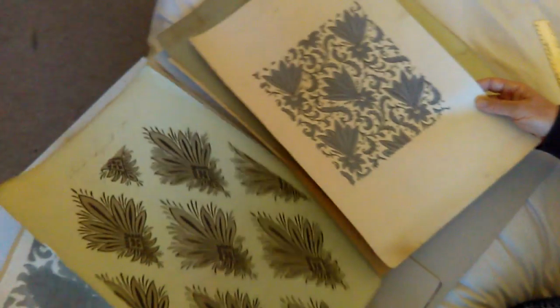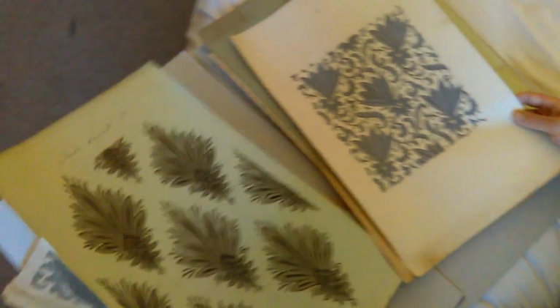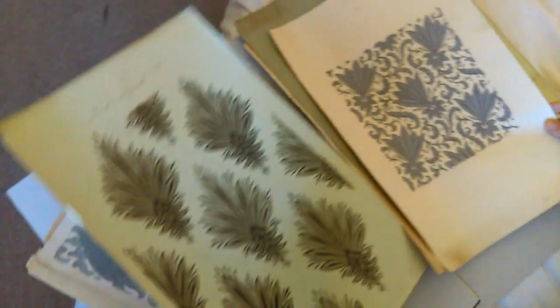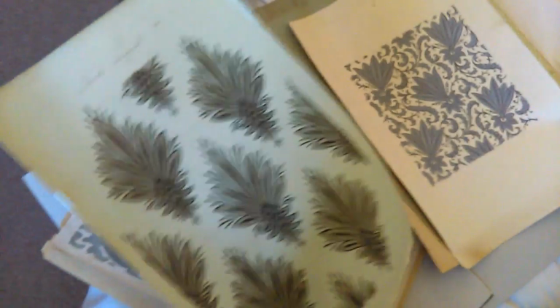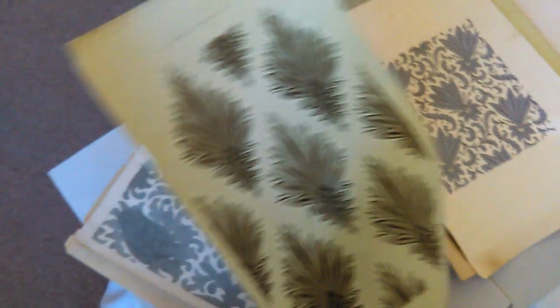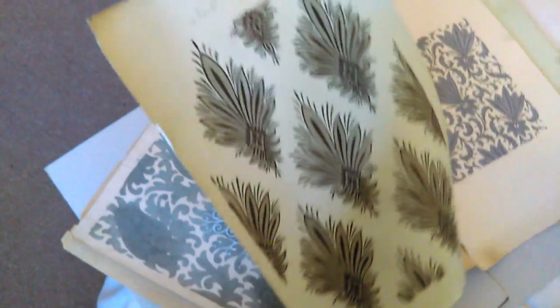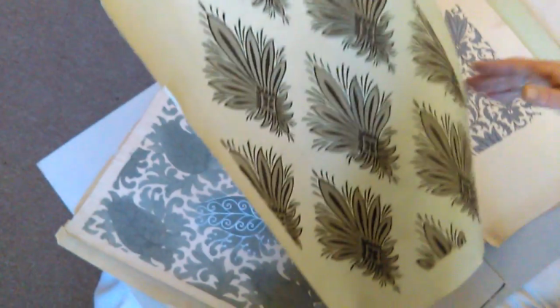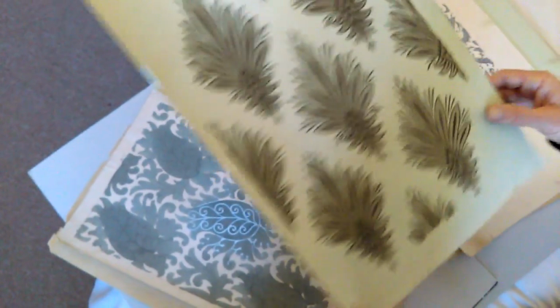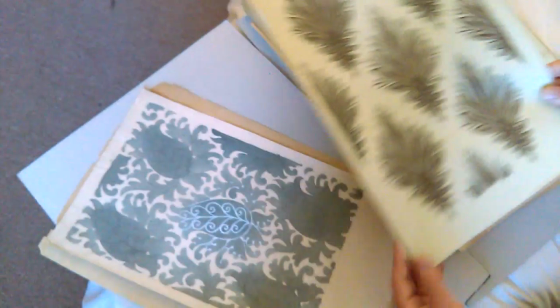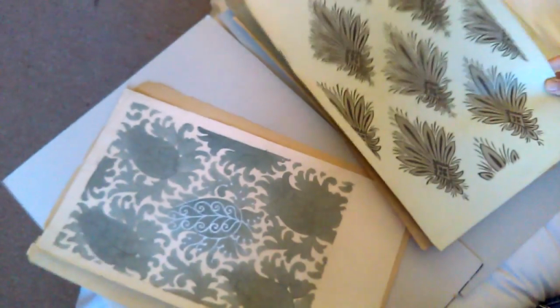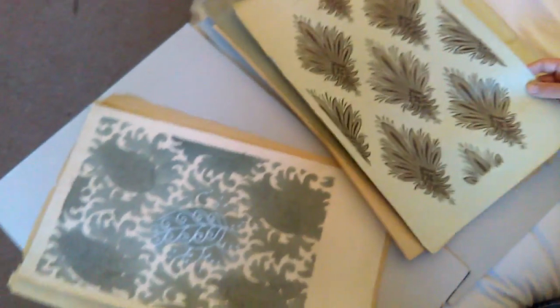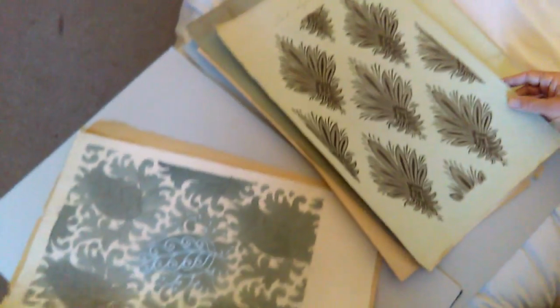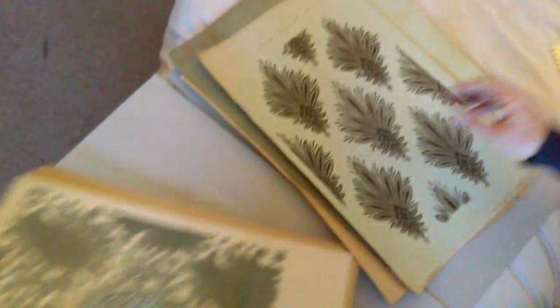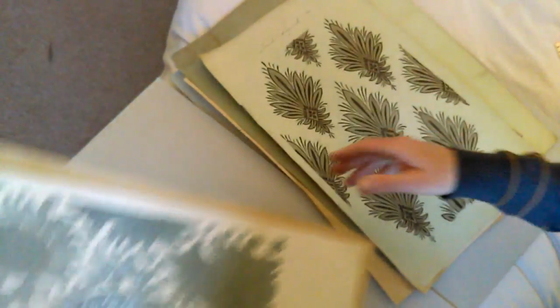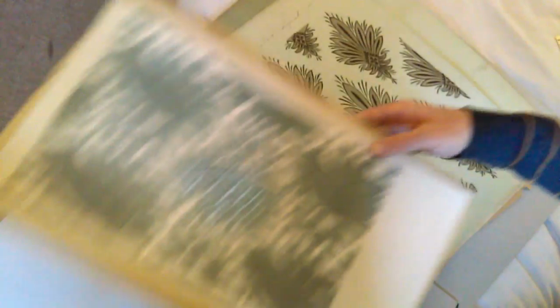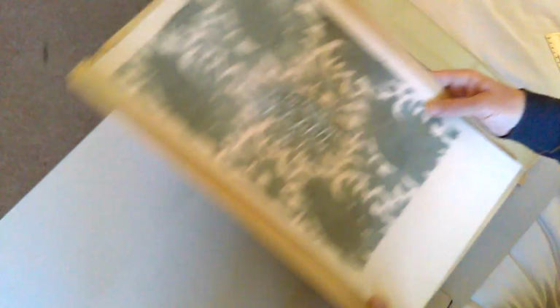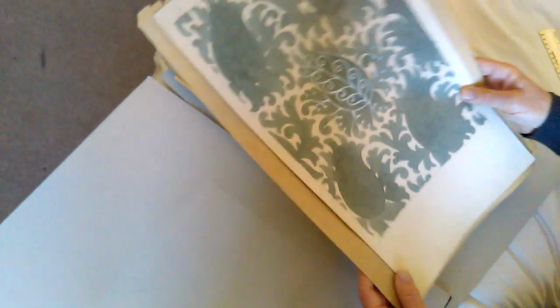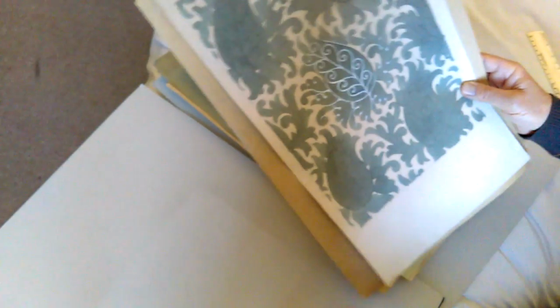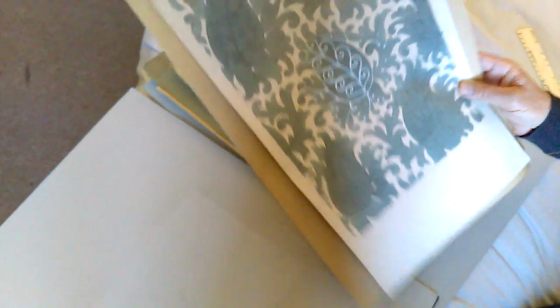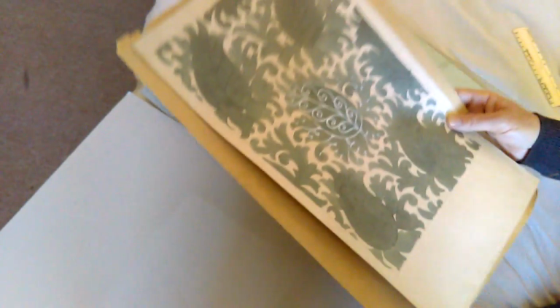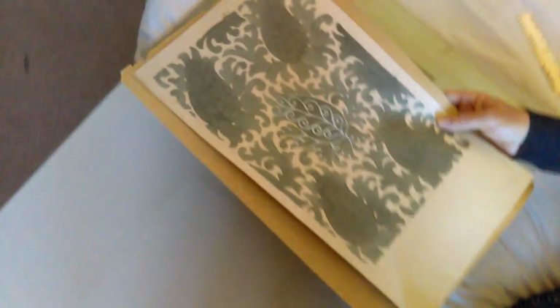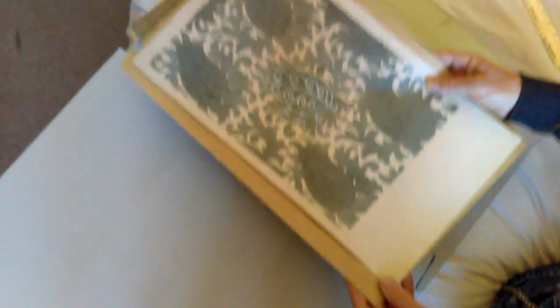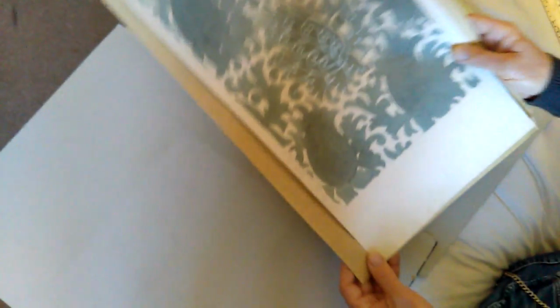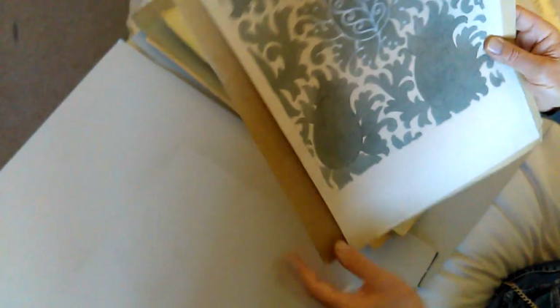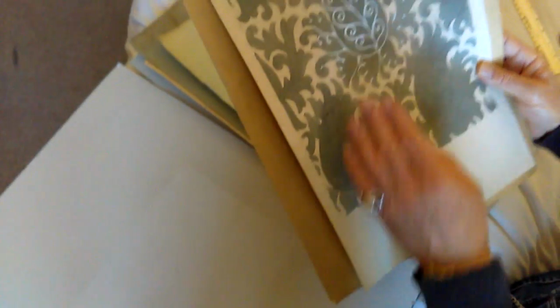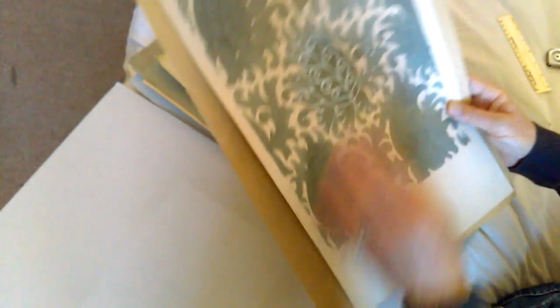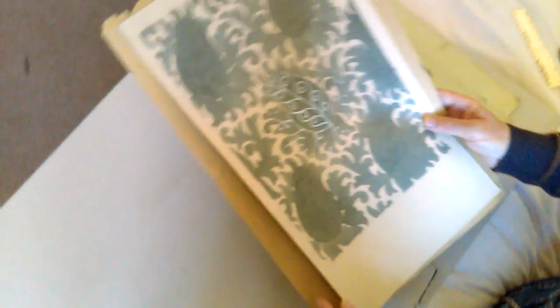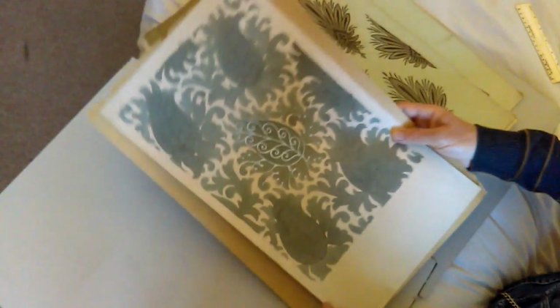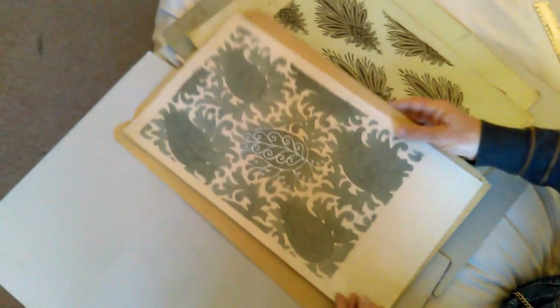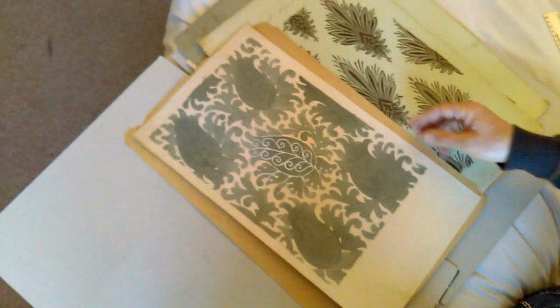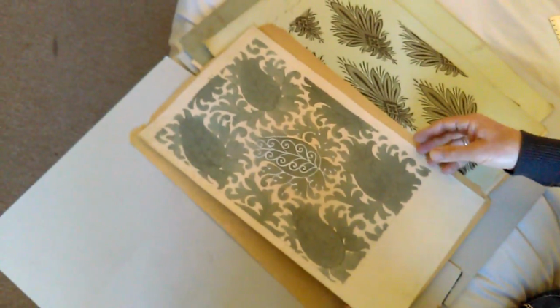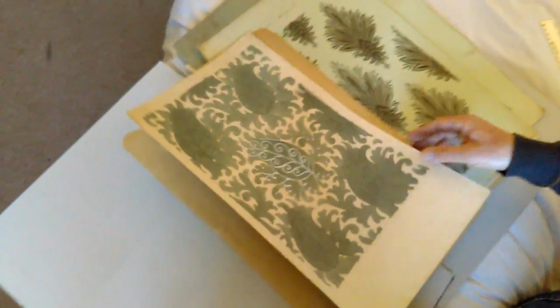Grey and black gouache here. A wonderful silvery, turquoise-y grey design there. Very sensitive and charming.